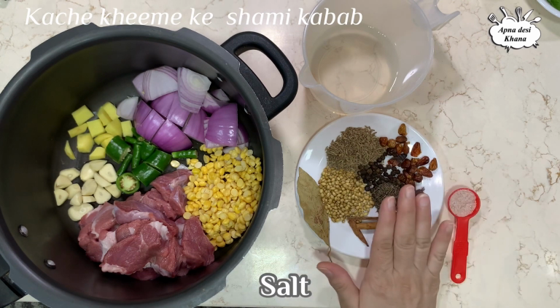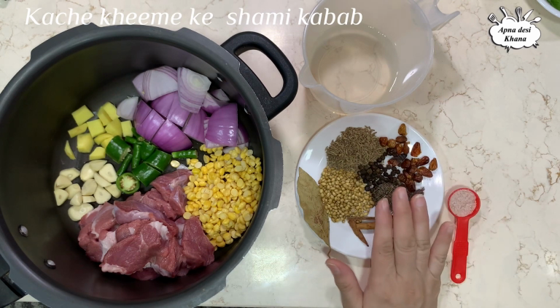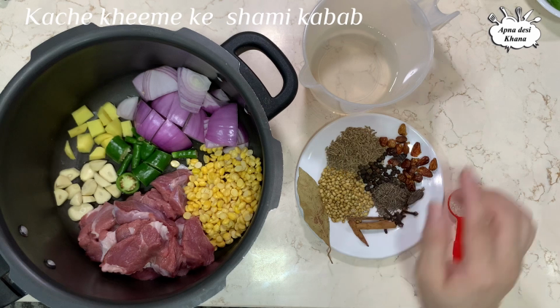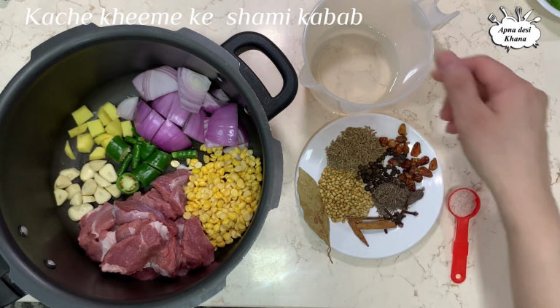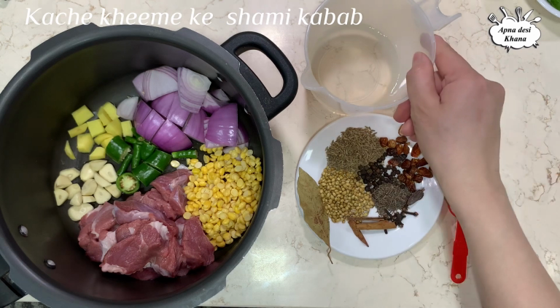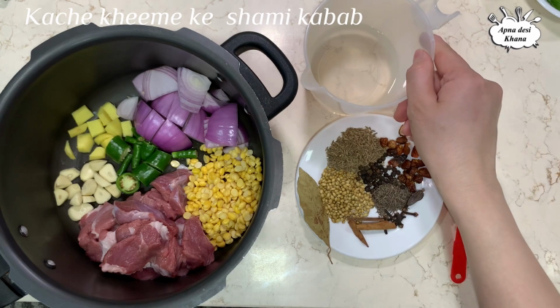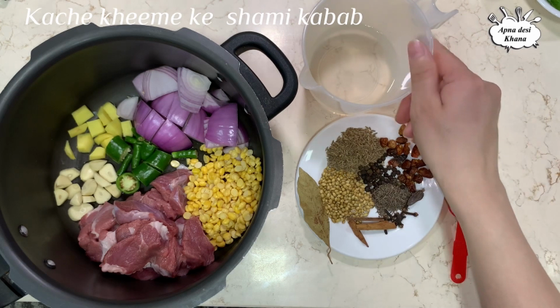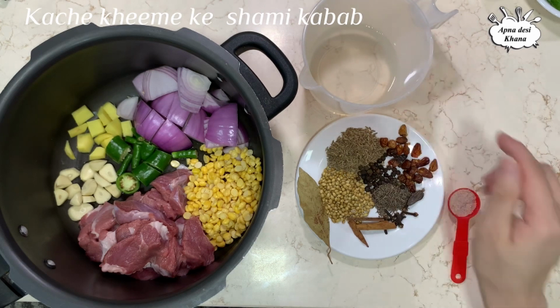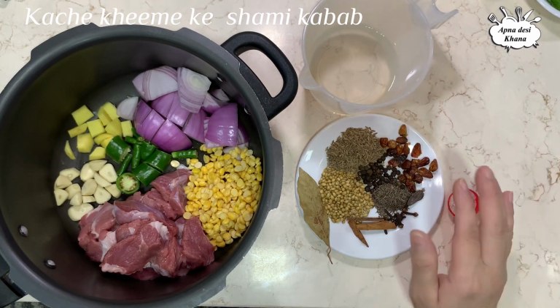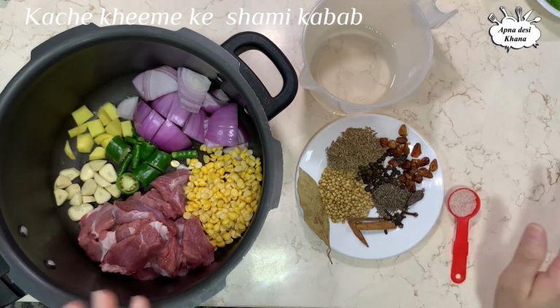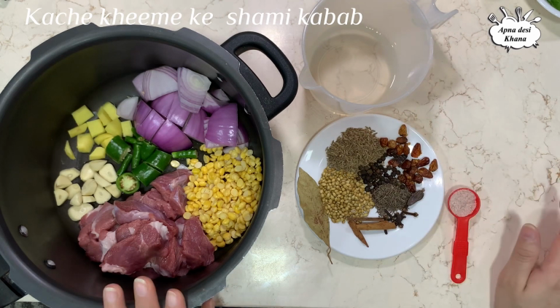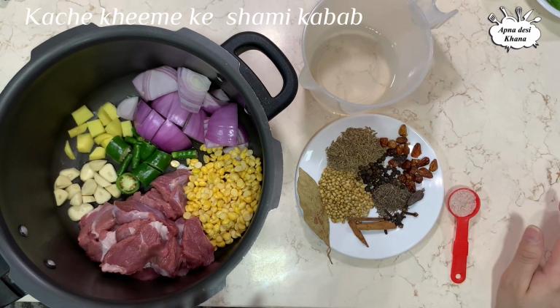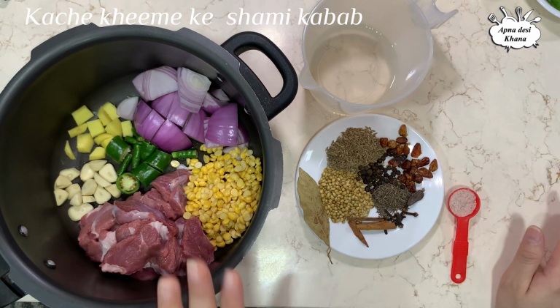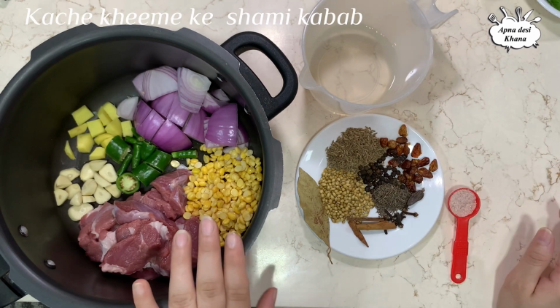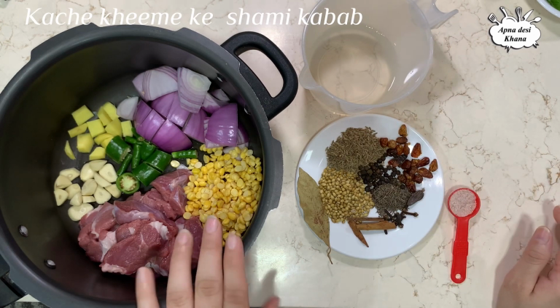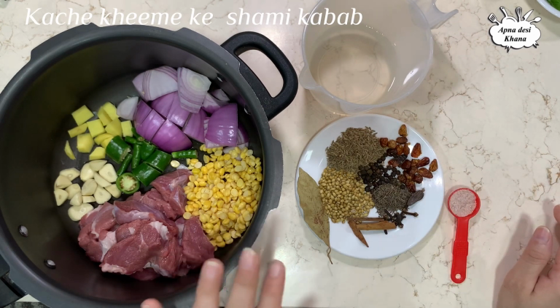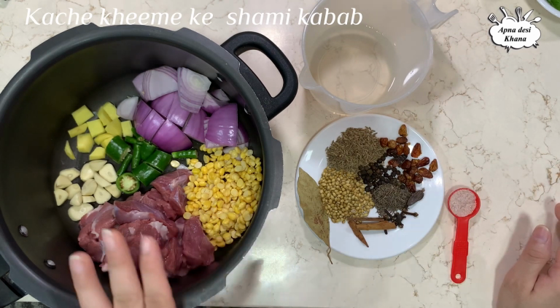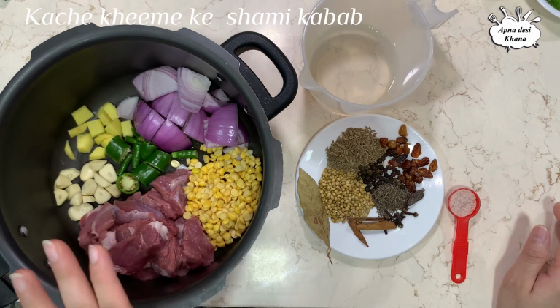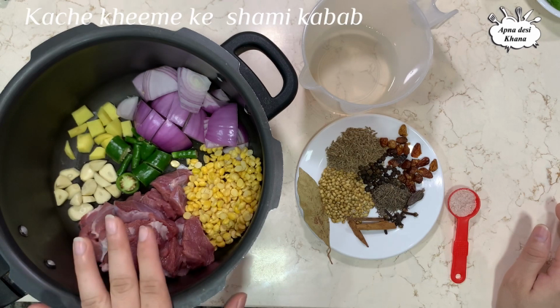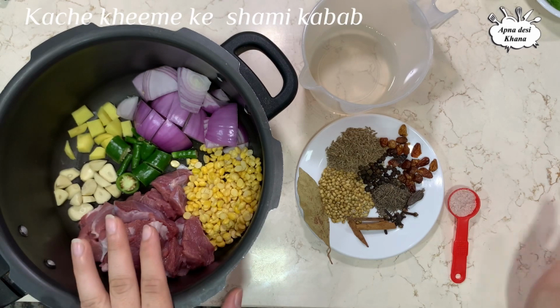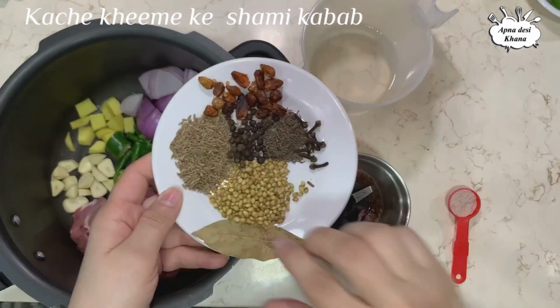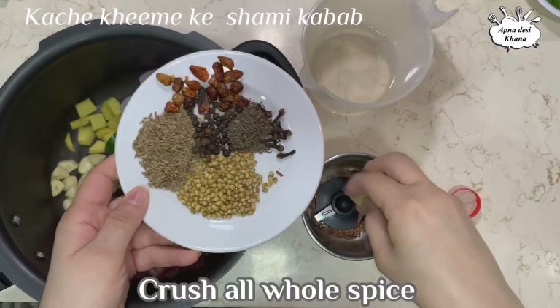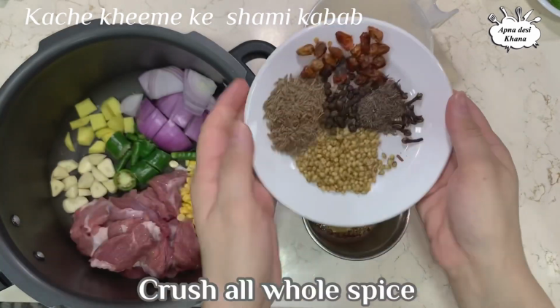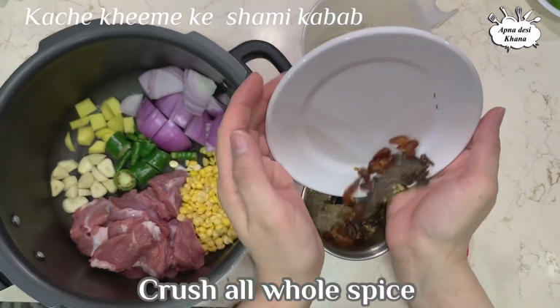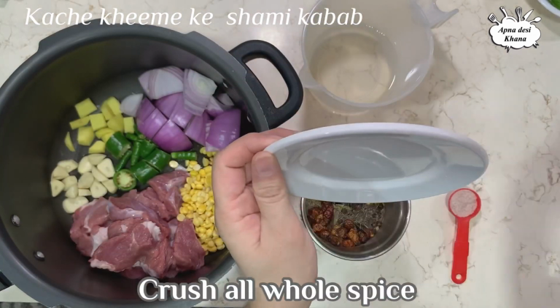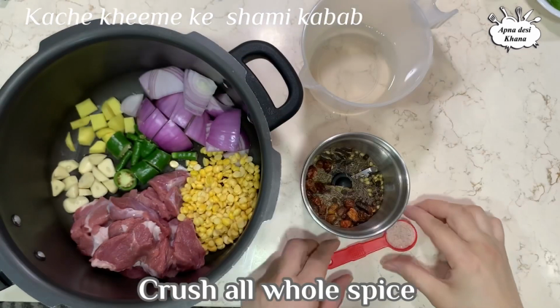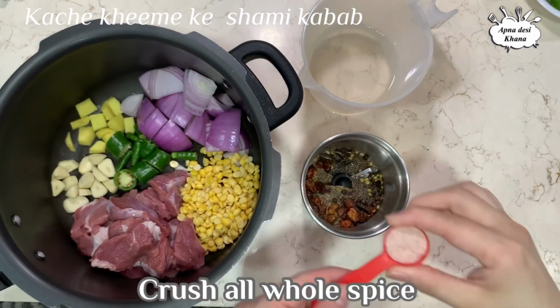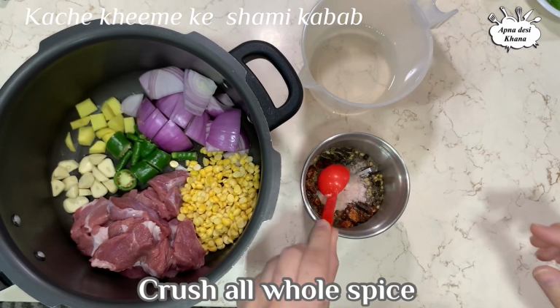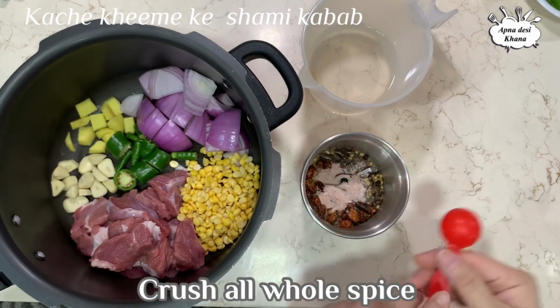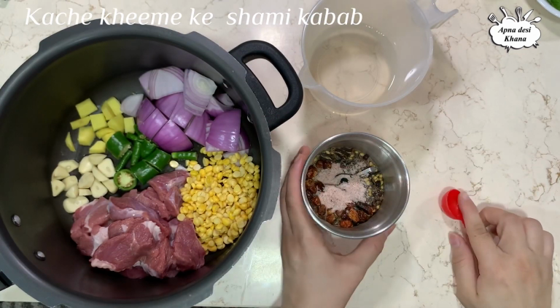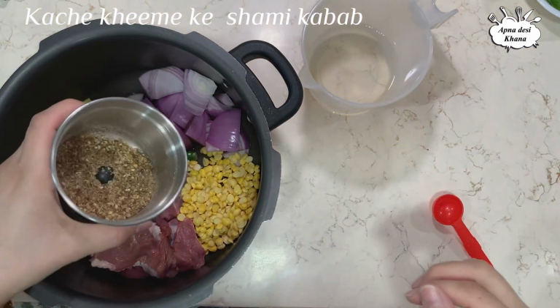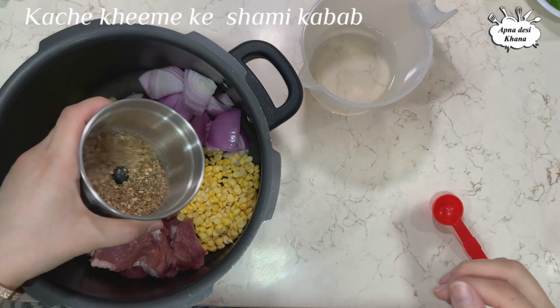I will crush it in a bowl and add more water. When it boils, we will get more ingredients. I will crush the whole masala.